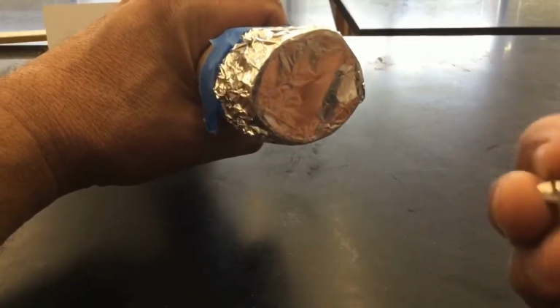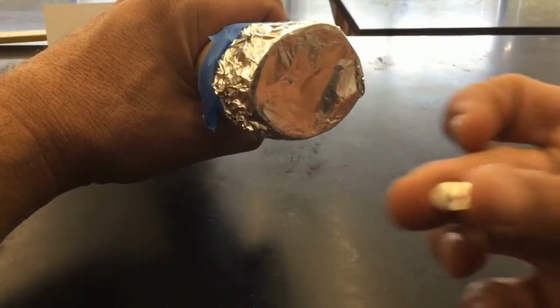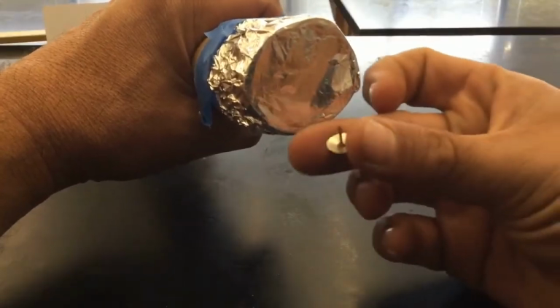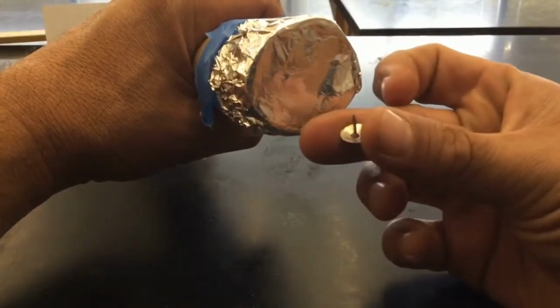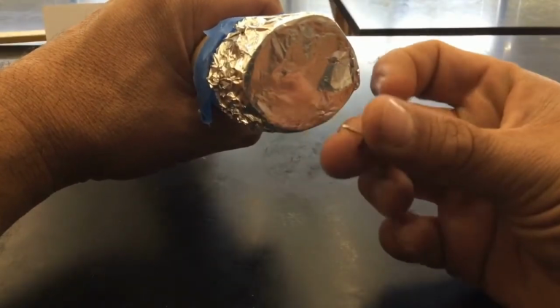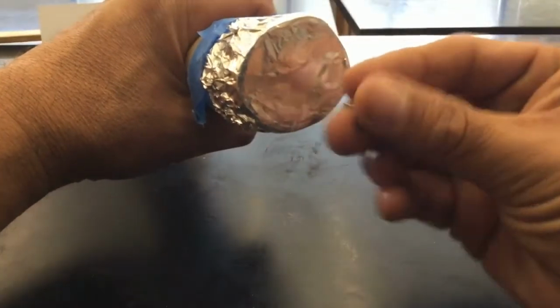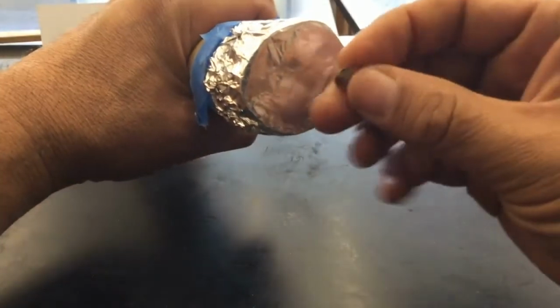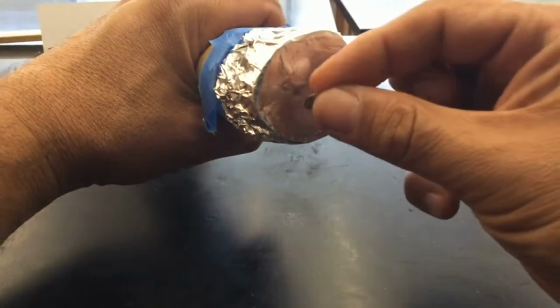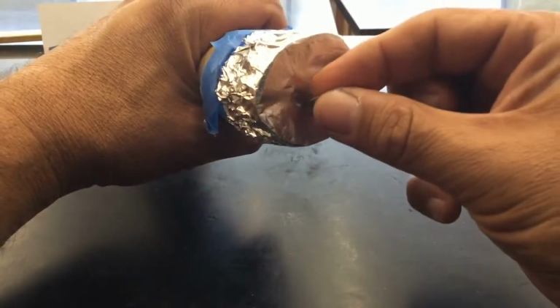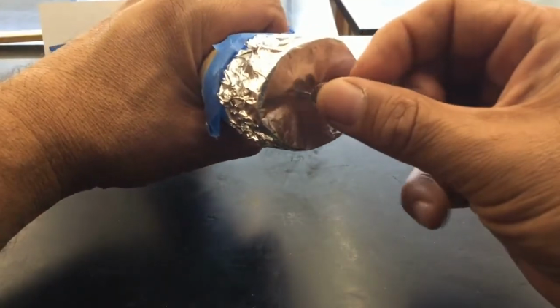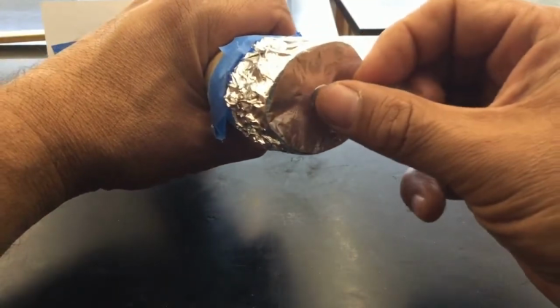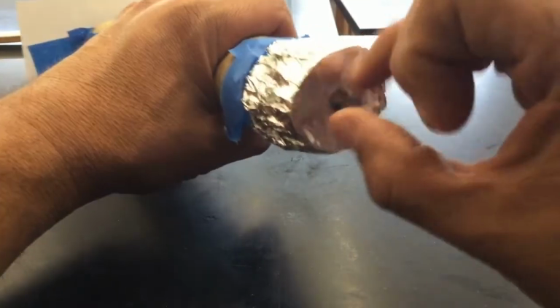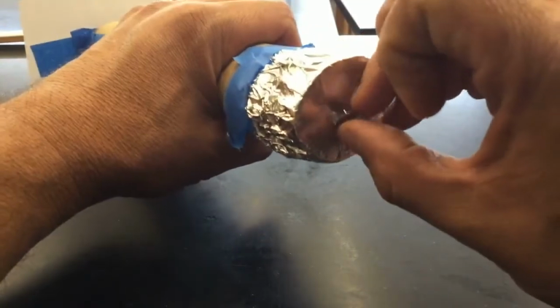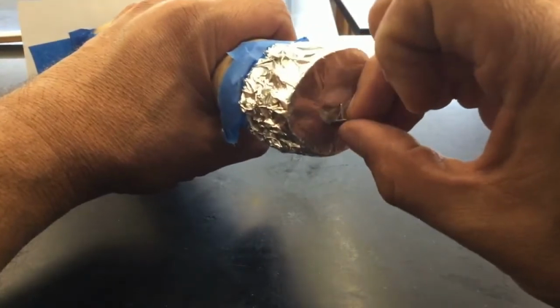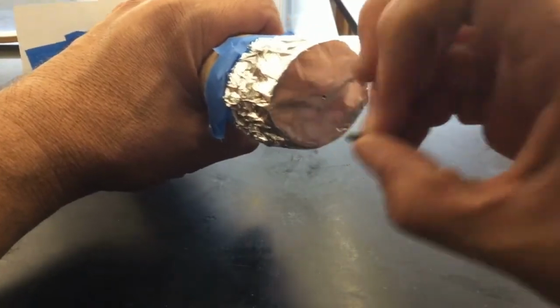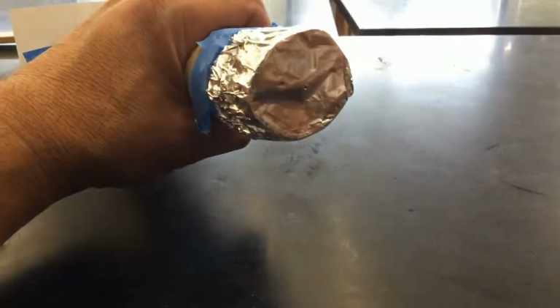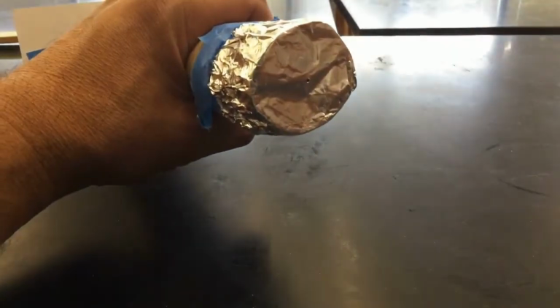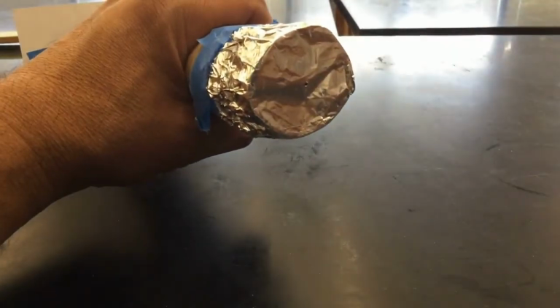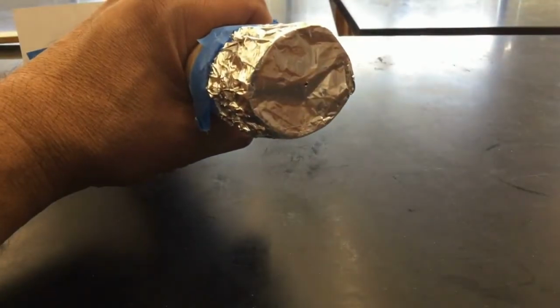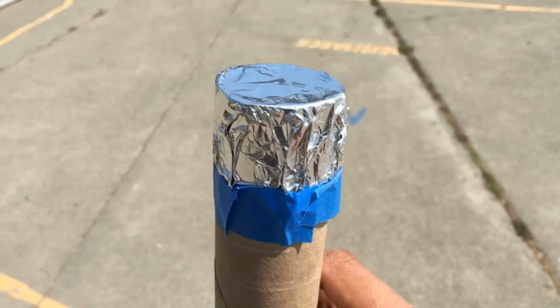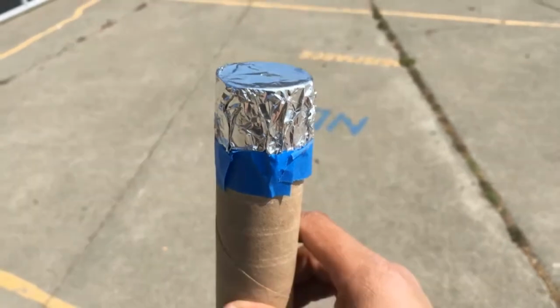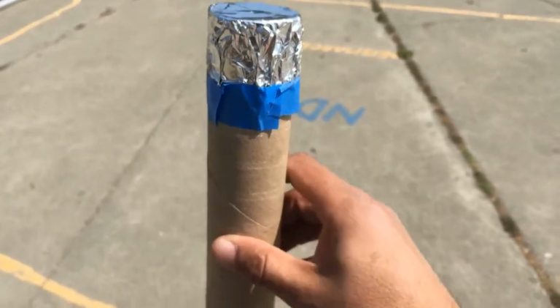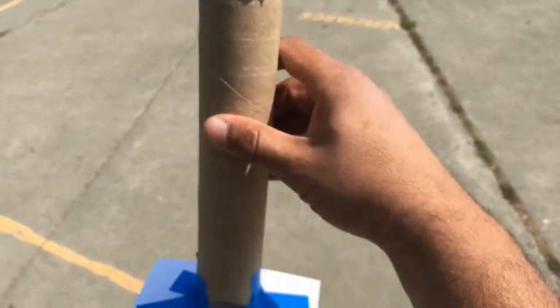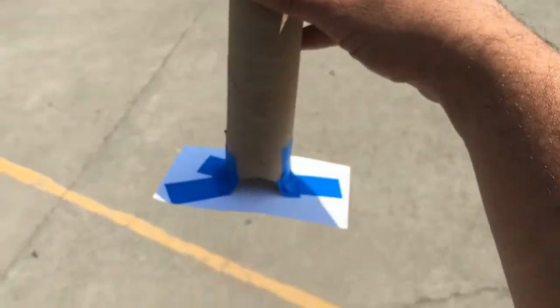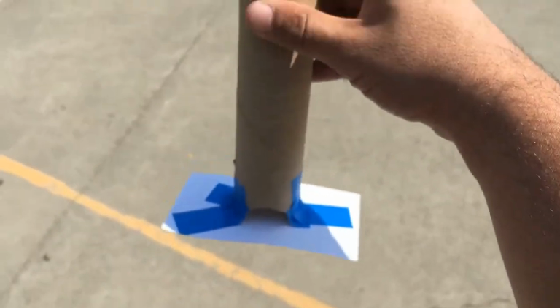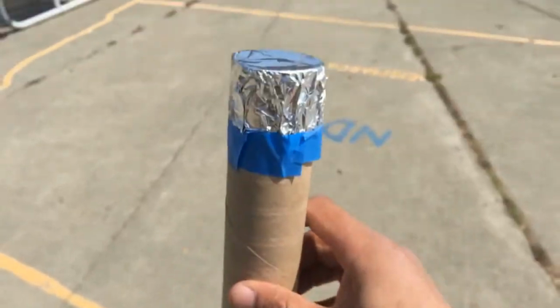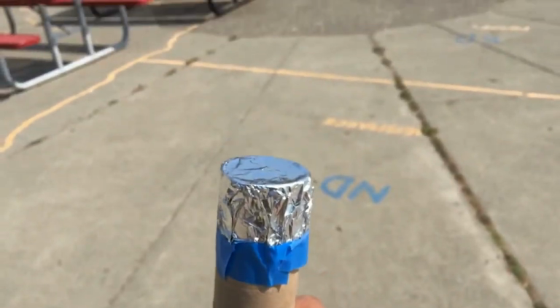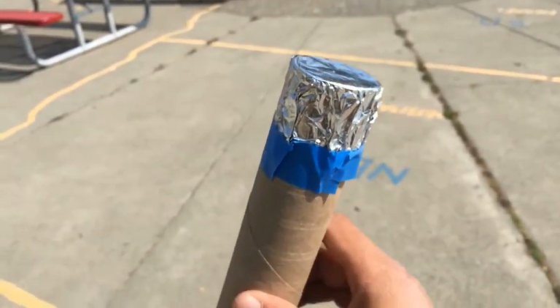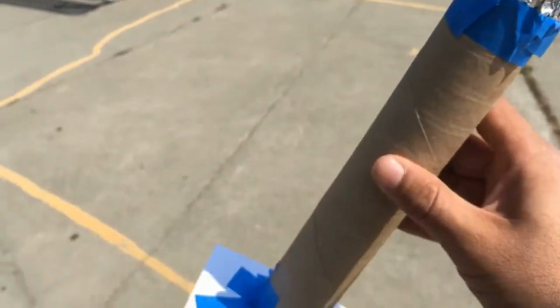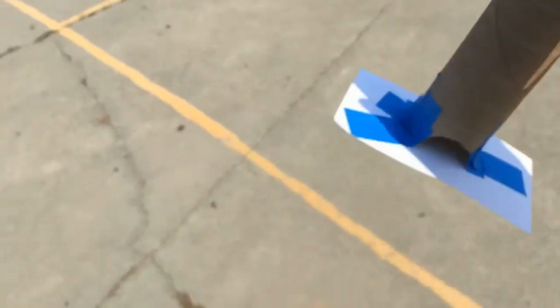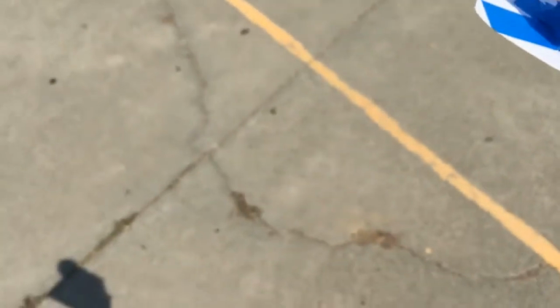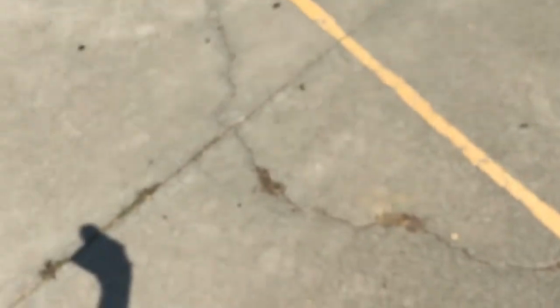Now take your pin or thumbtack and make a small hole very carefully. Now we have a completed viewer and we're going to take it outside and line it up with the Sun.